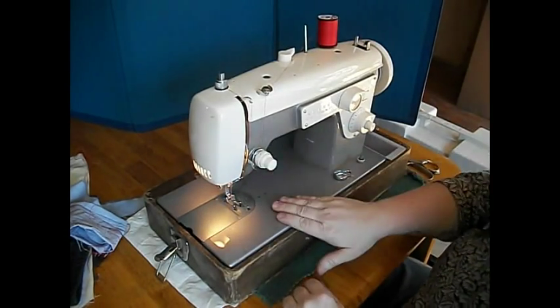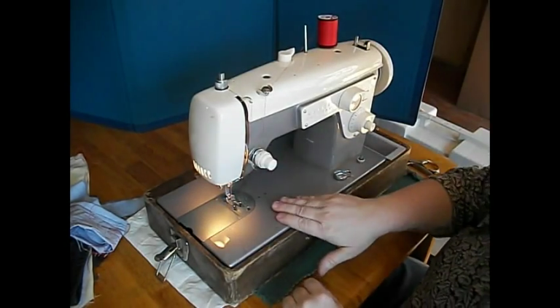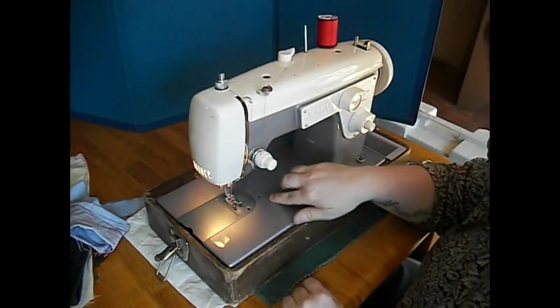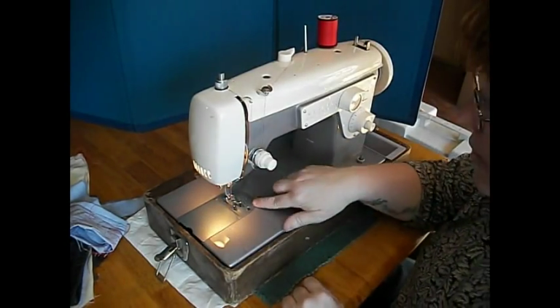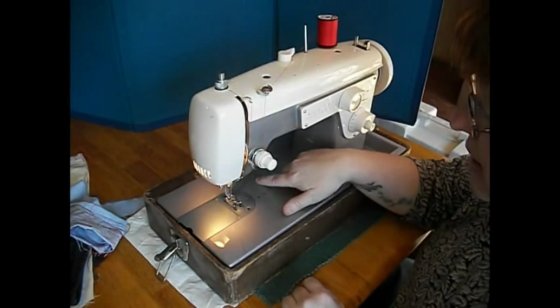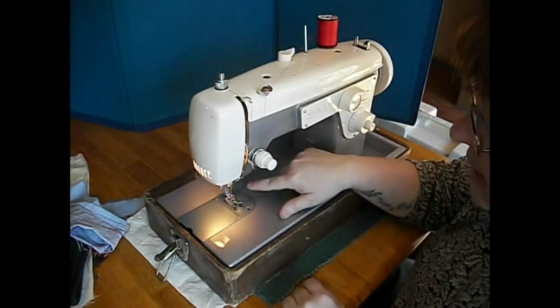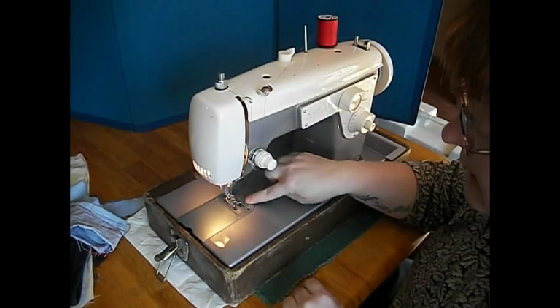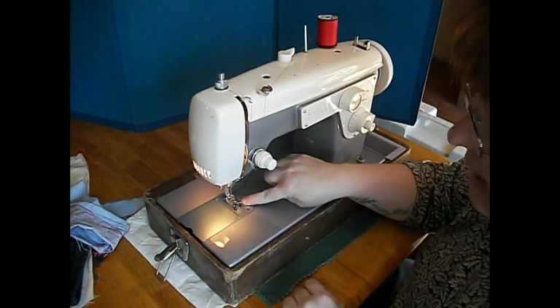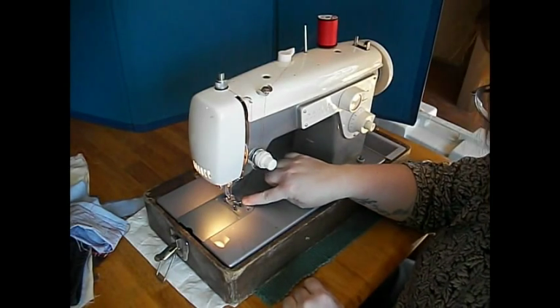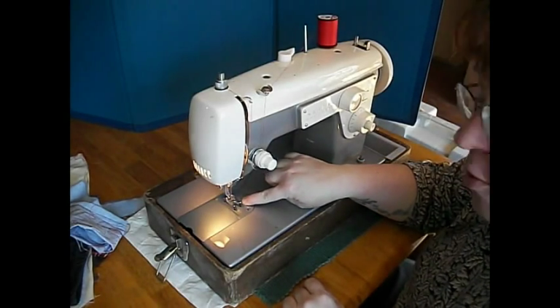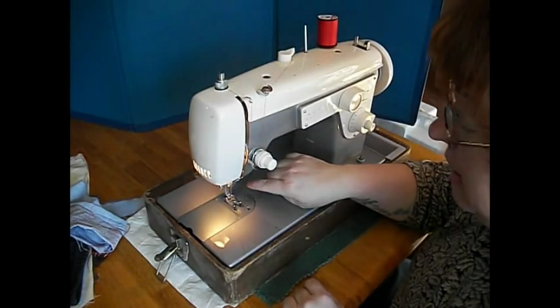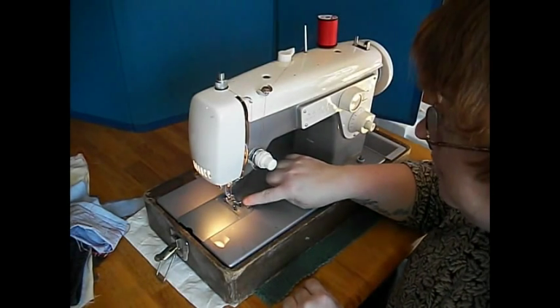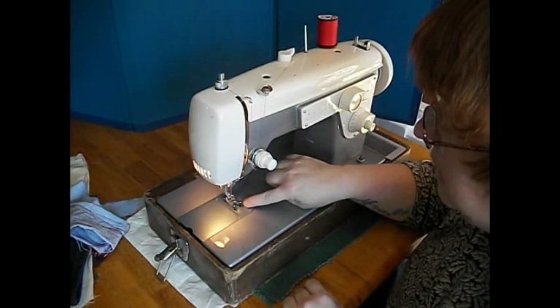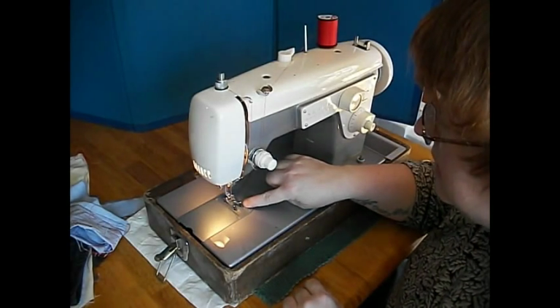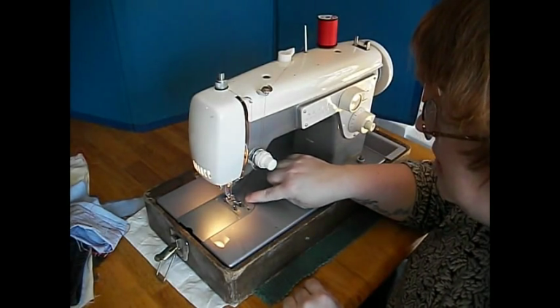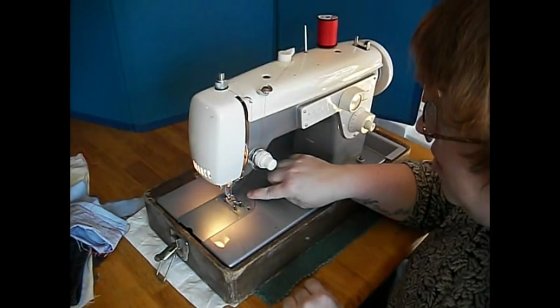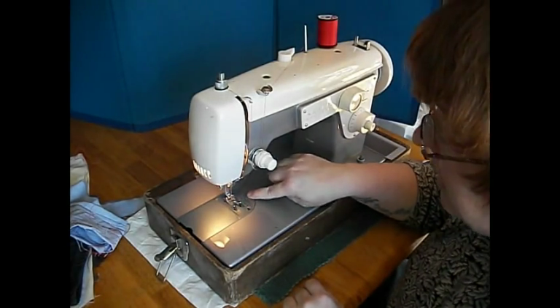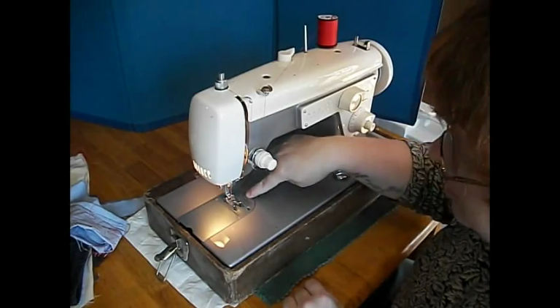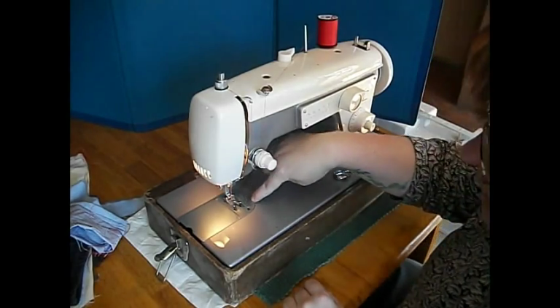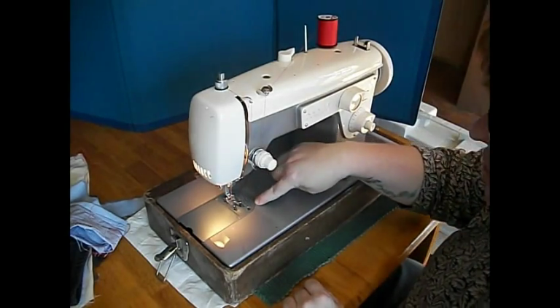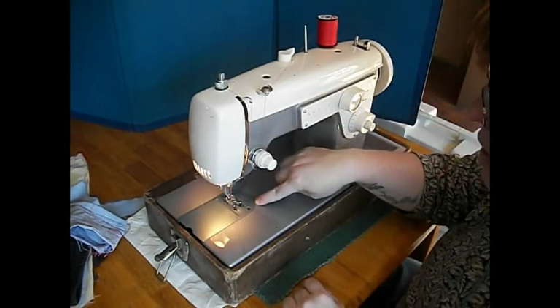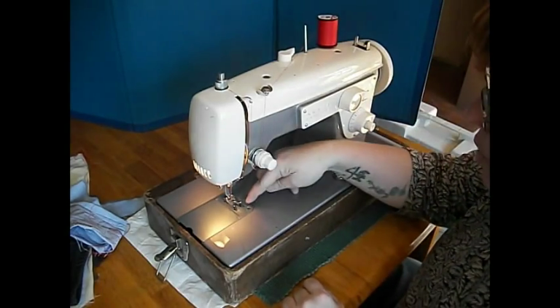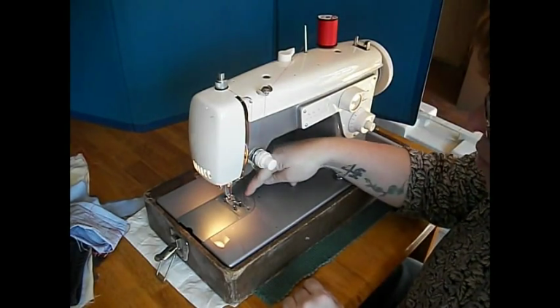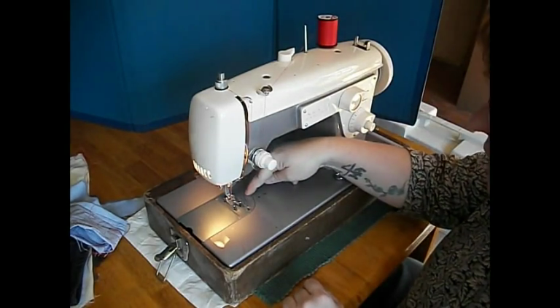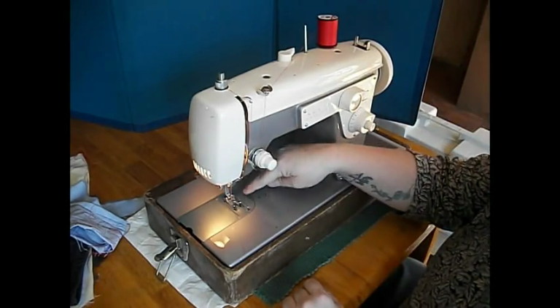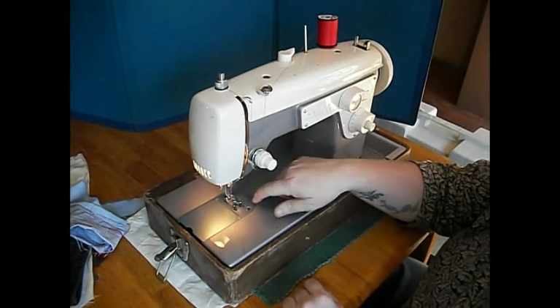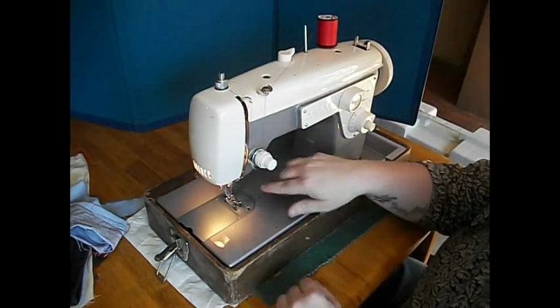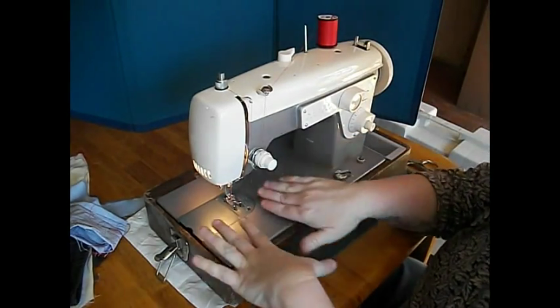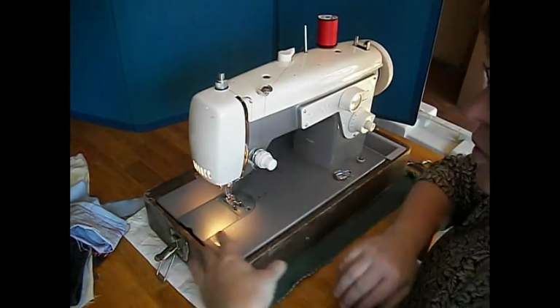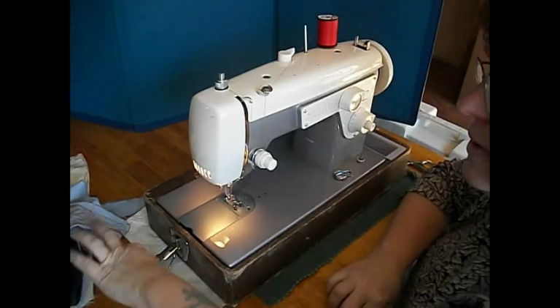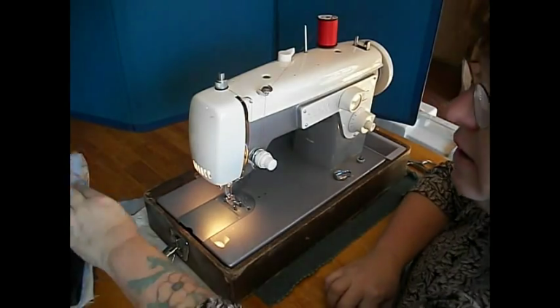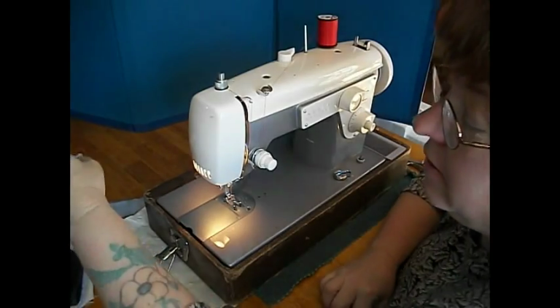This machine very nicely has a marked throat plate — three-eighths all the way out to one inch — with cornering guides. It really helps you when you're doing quilt piecing and that kind of thing.